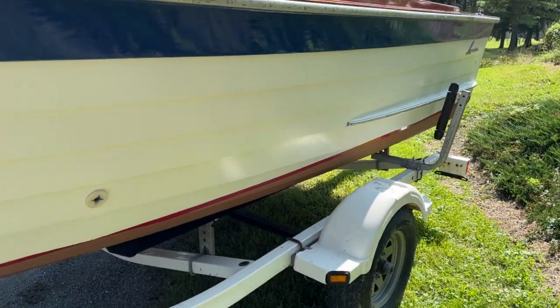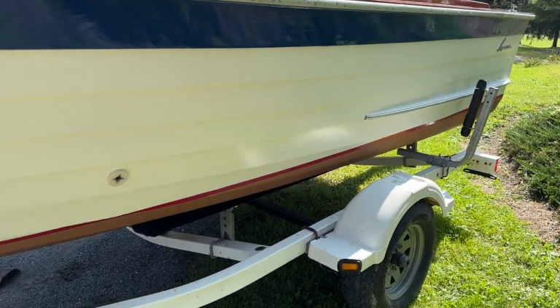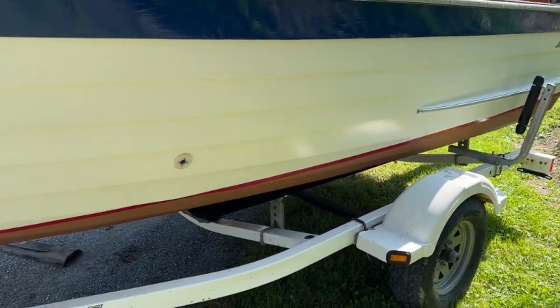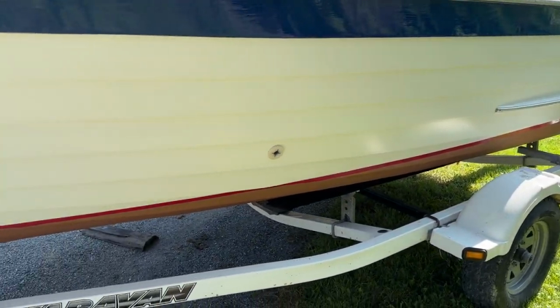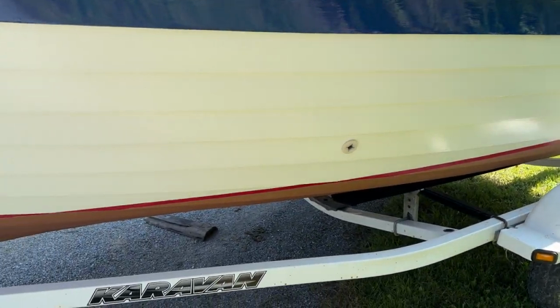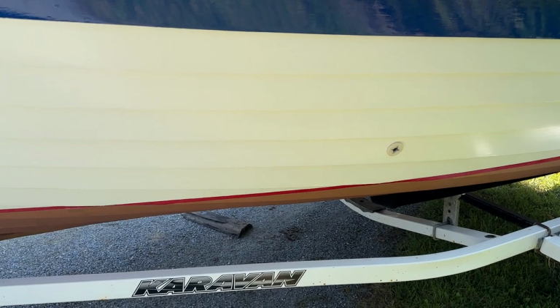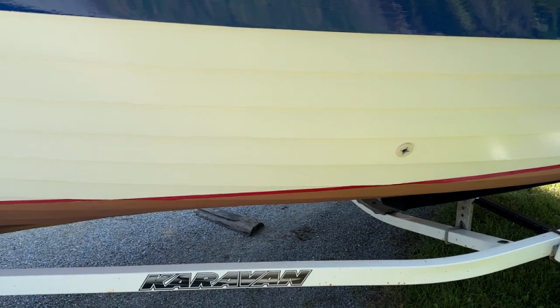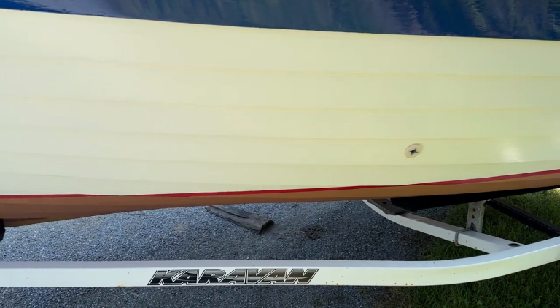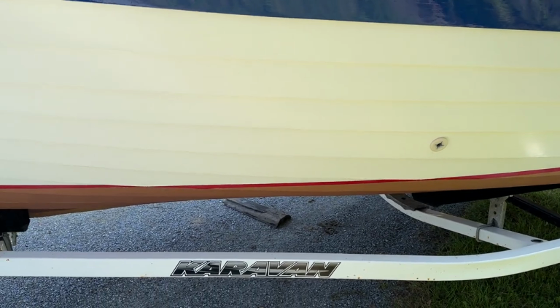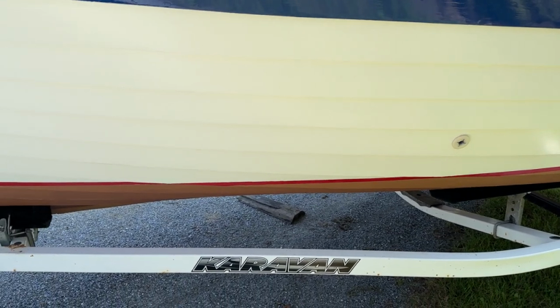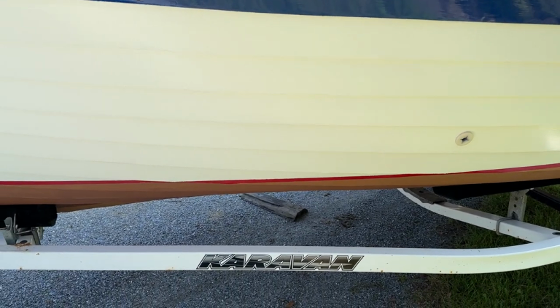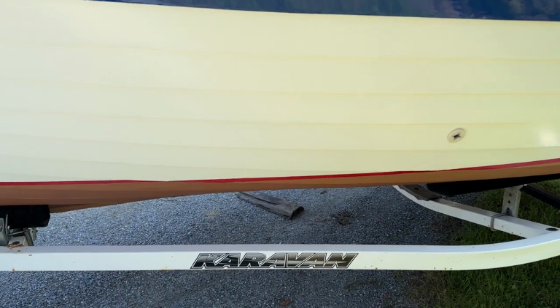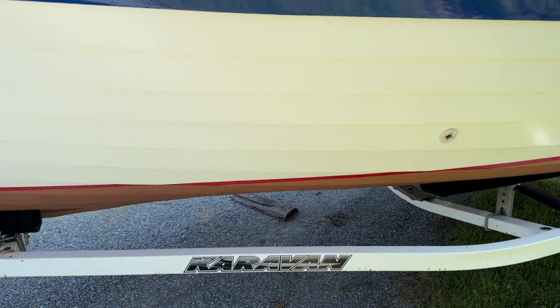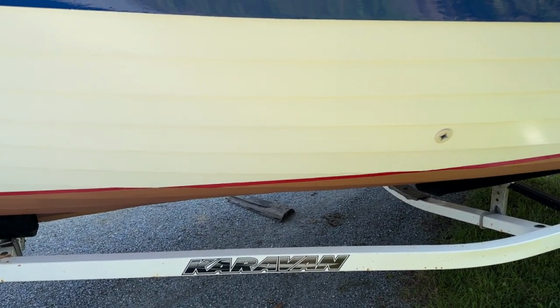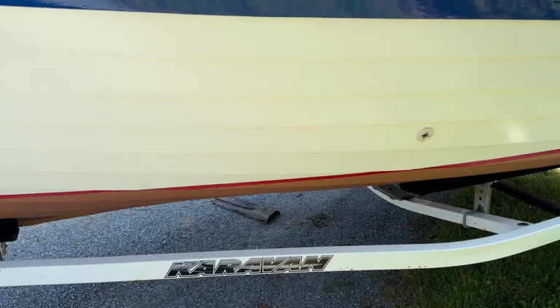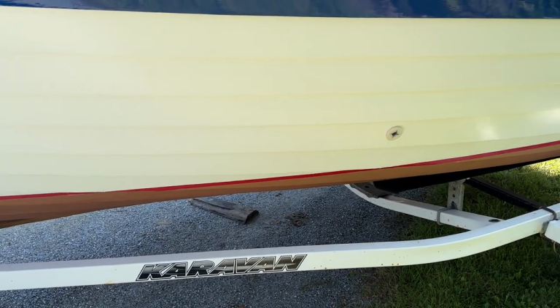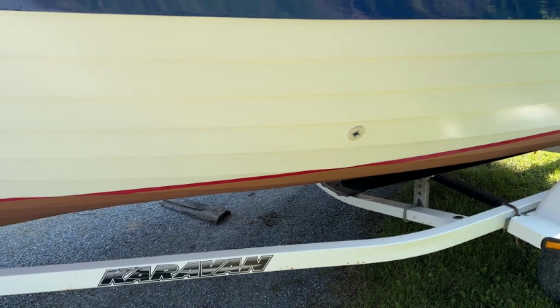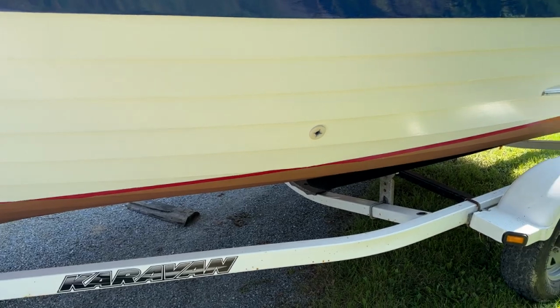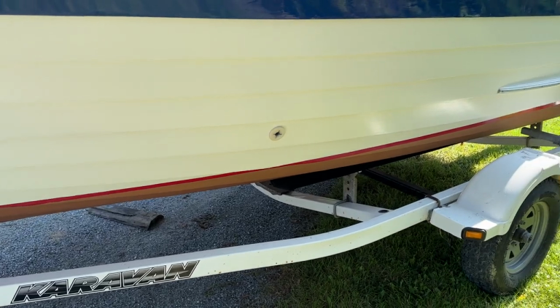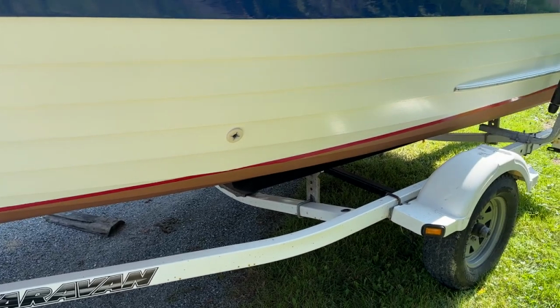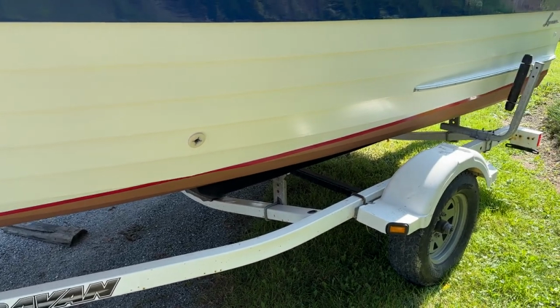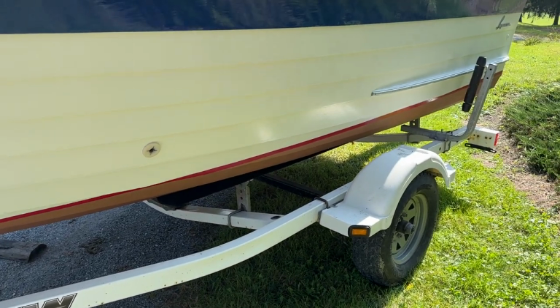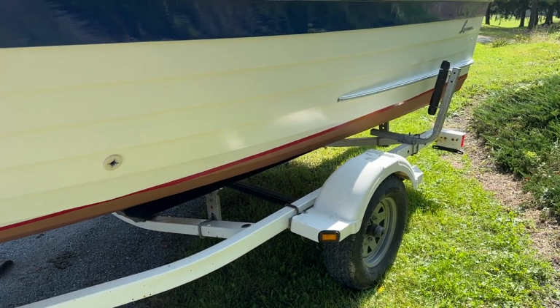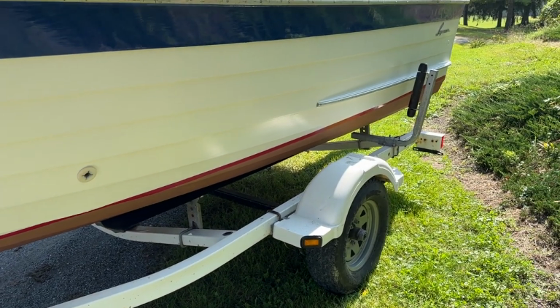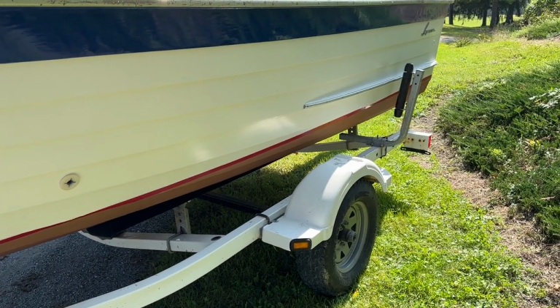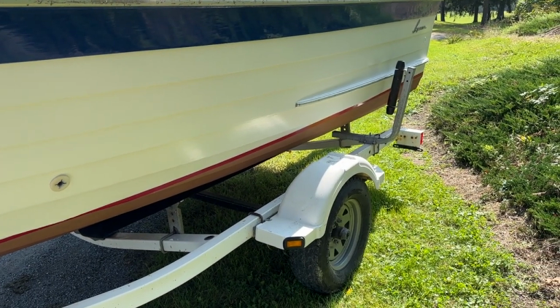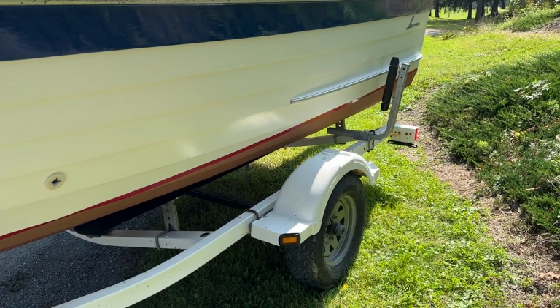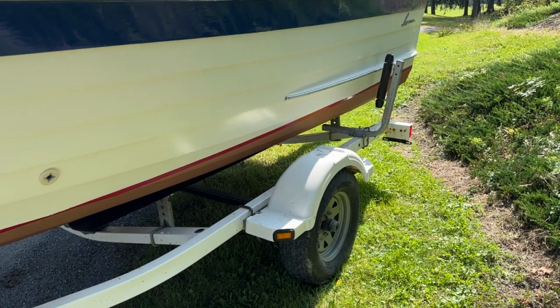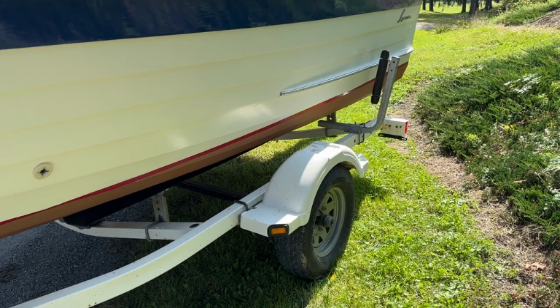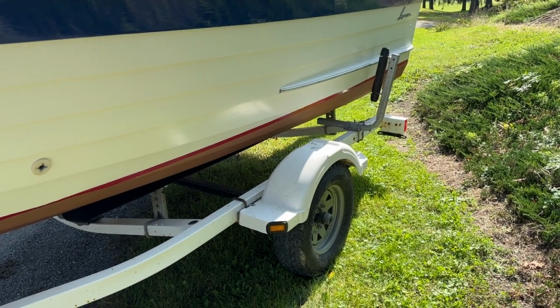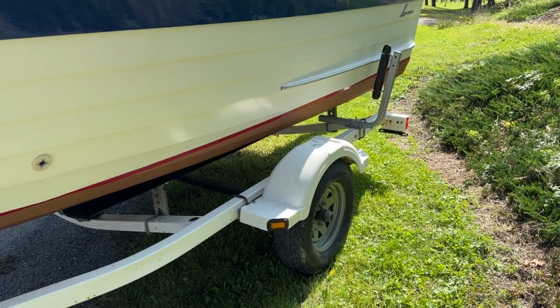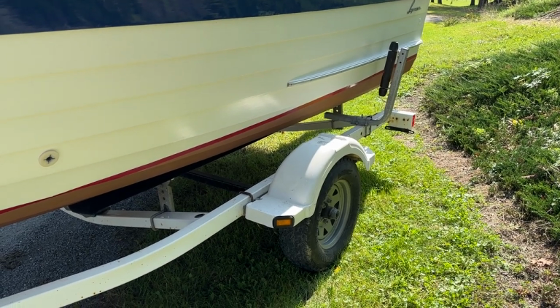We completely stripped her bottom to bare wood and re-caulked all the inter-strake seams with Total Boat Thixo Flex.